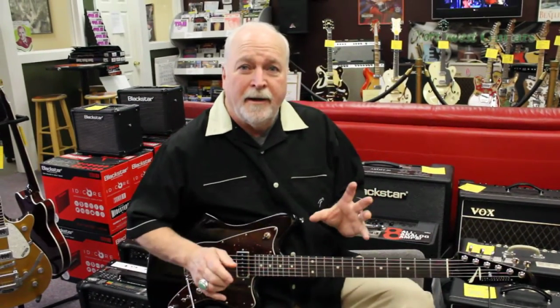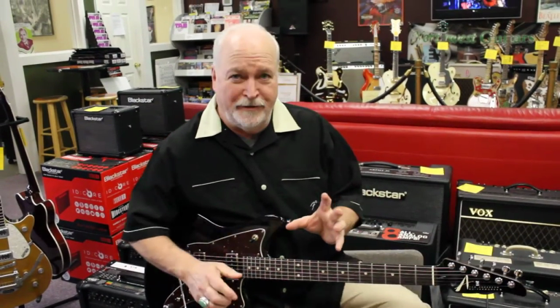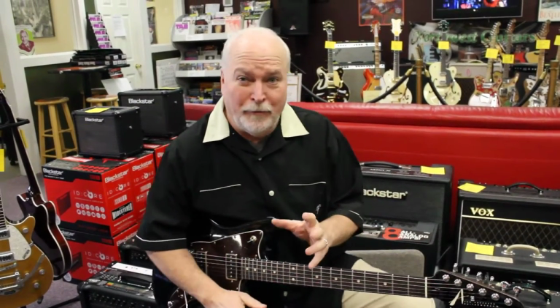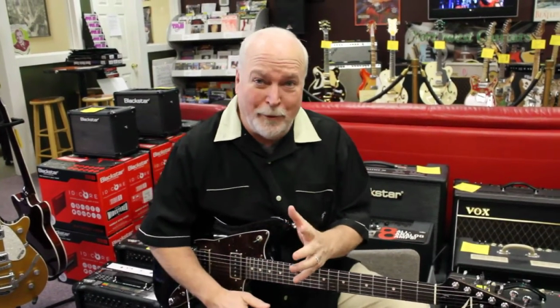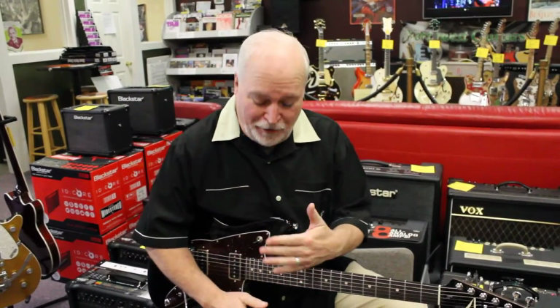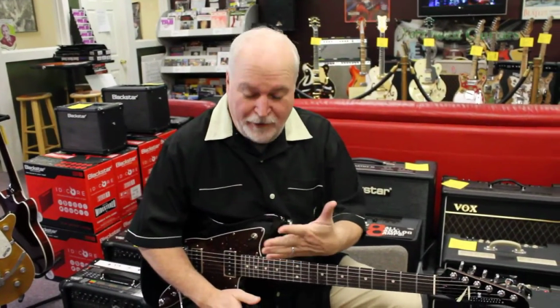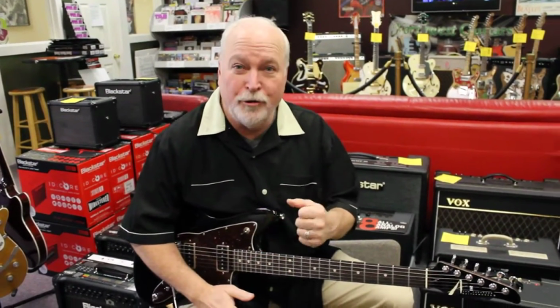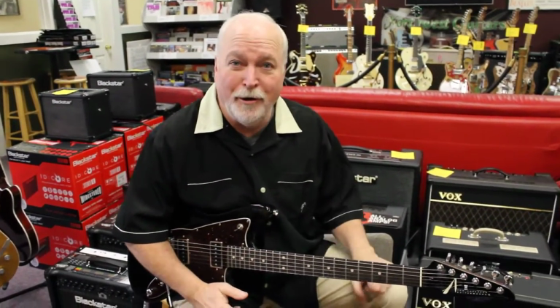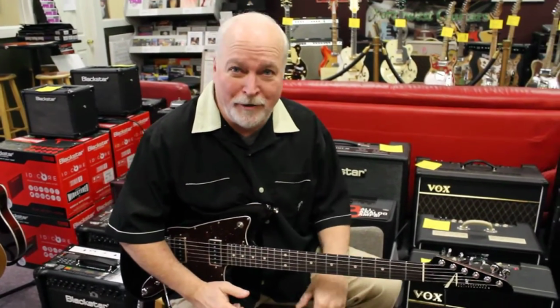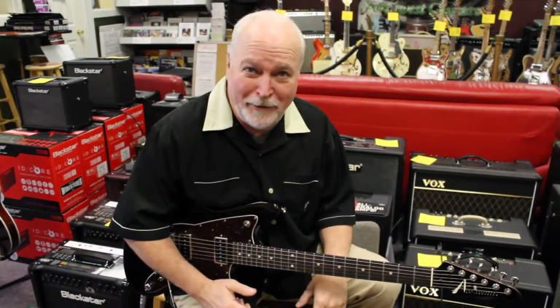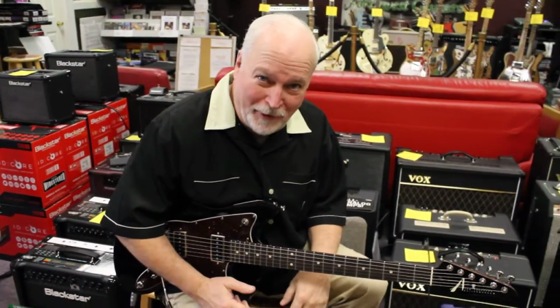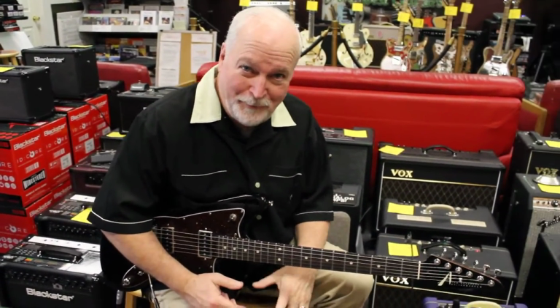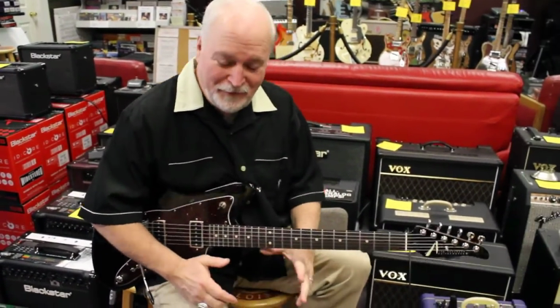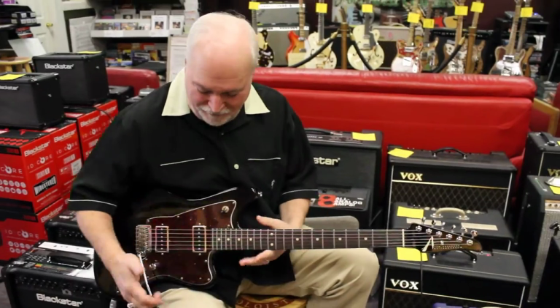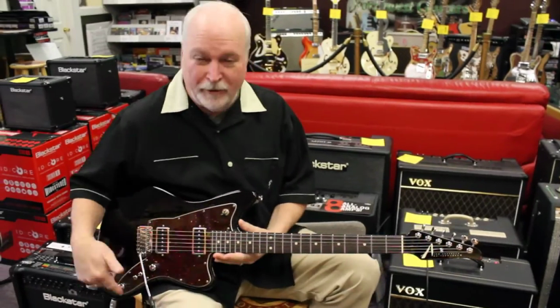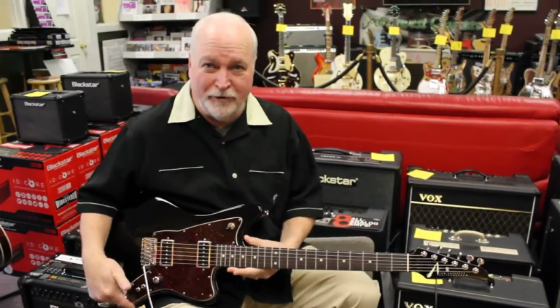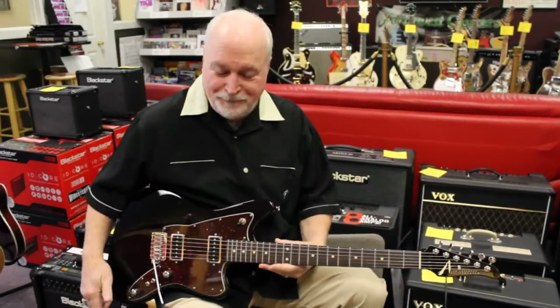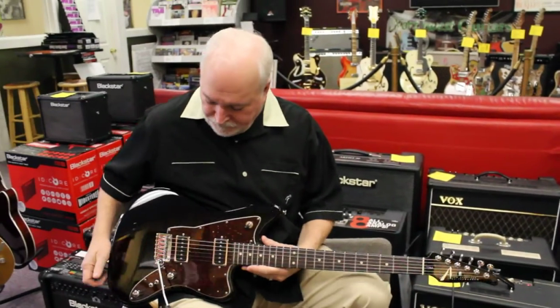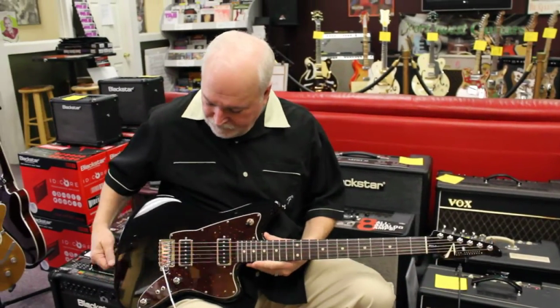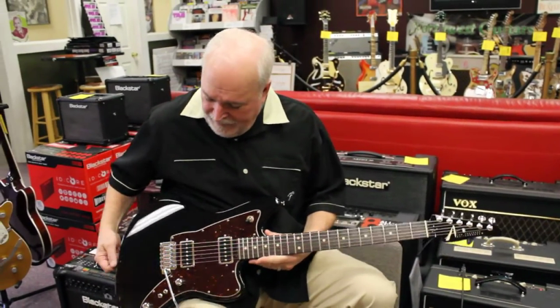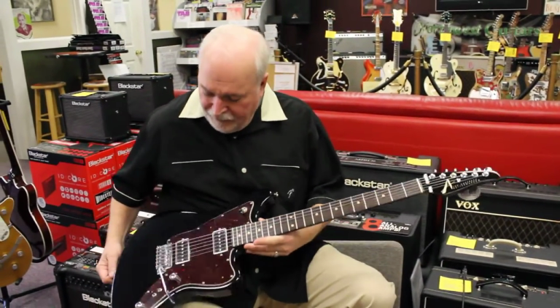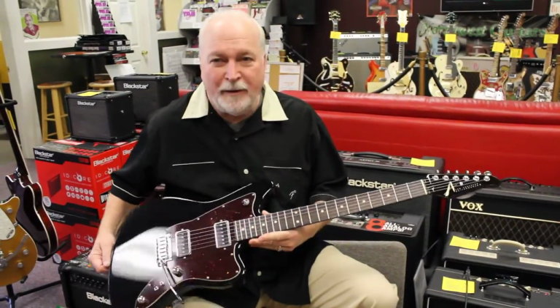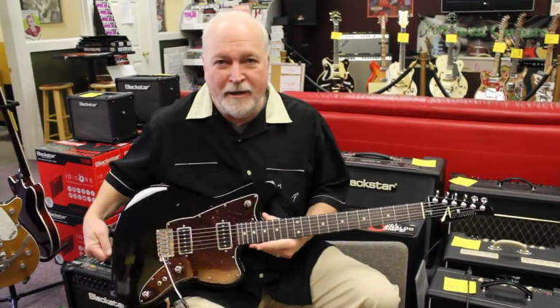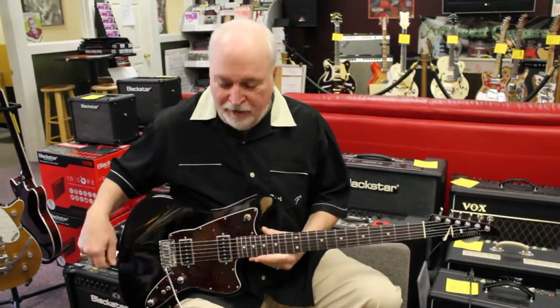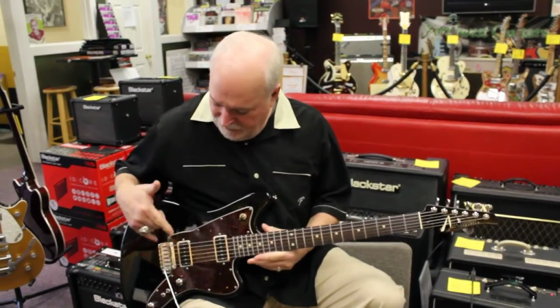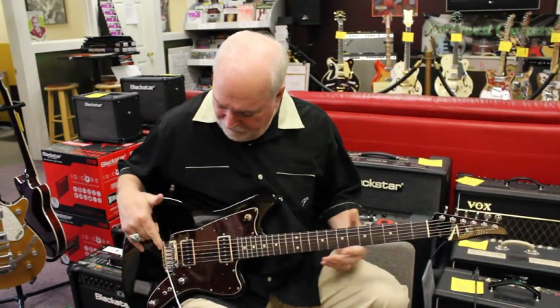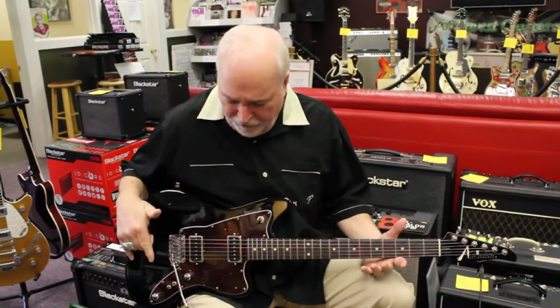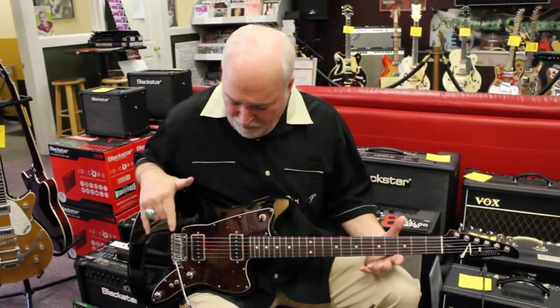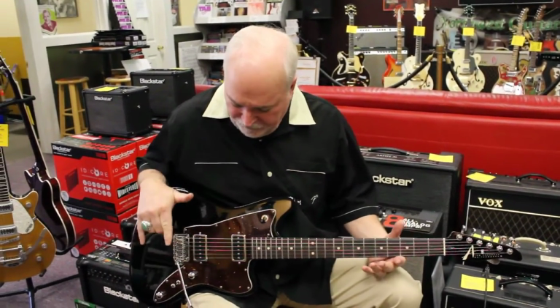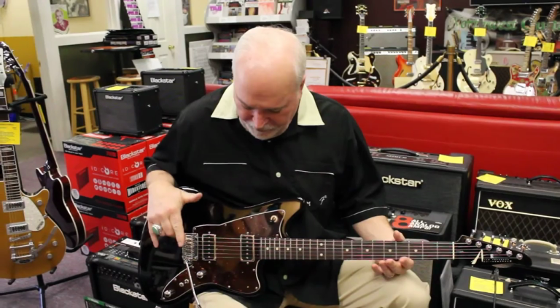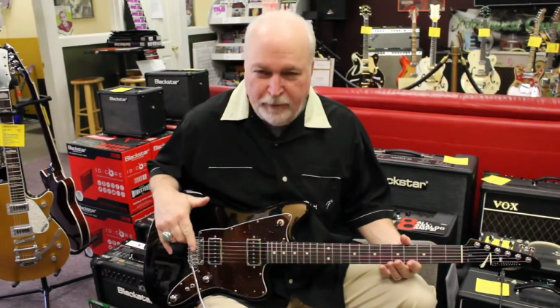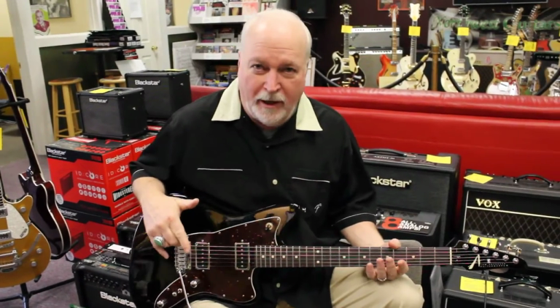Hi, it's Kevin from Northwest Guitars, and I'm here to show you a Tom Anderson Raven. It's one of my favorite guitars. It's an offset body, as you can see, and it's very well-balanced and very comfortable to play.